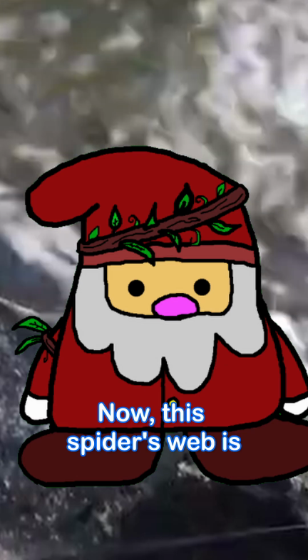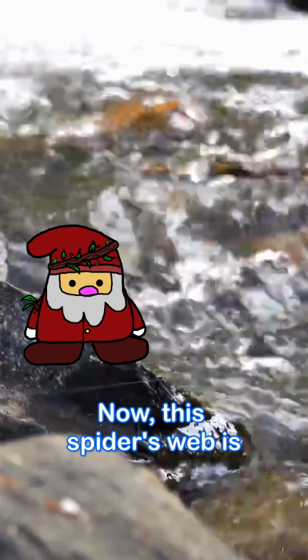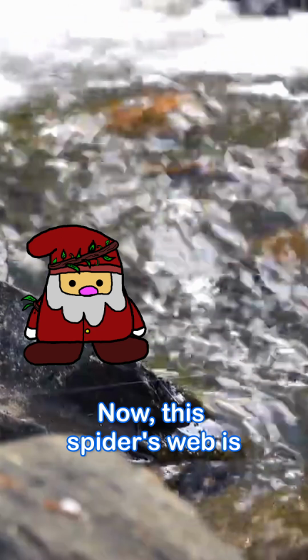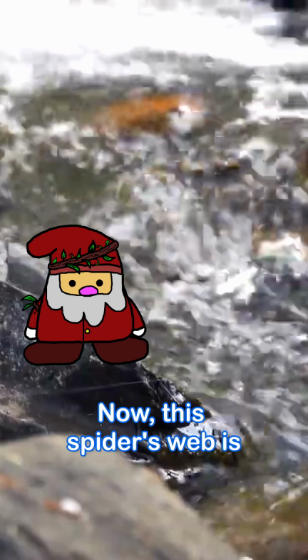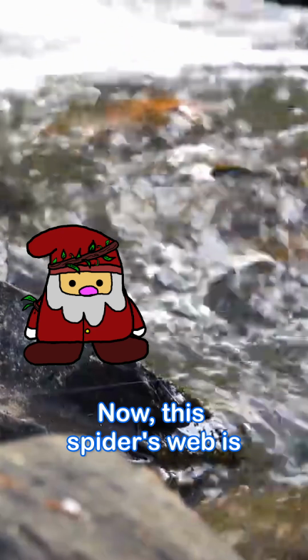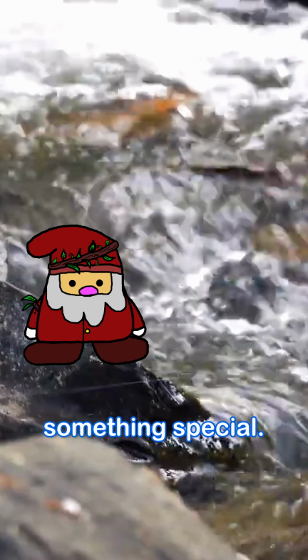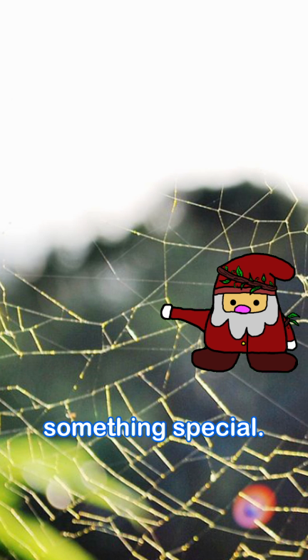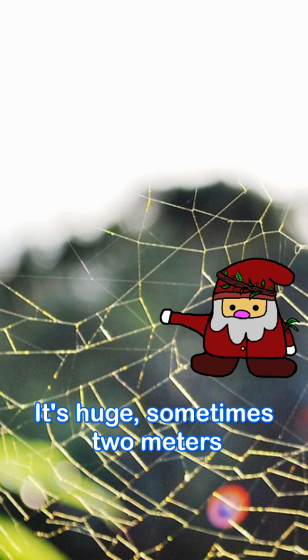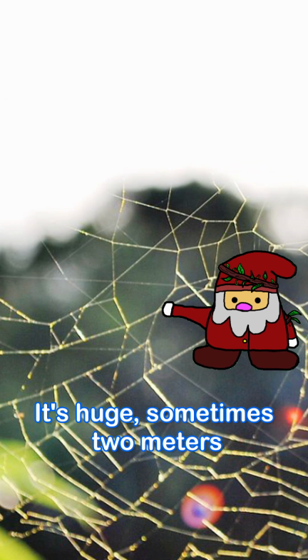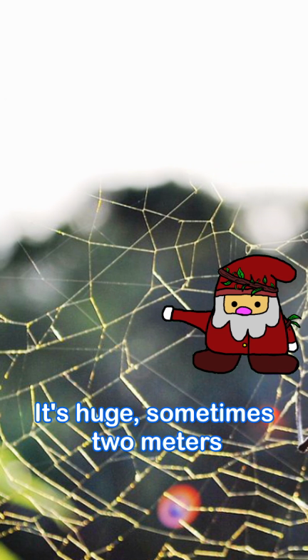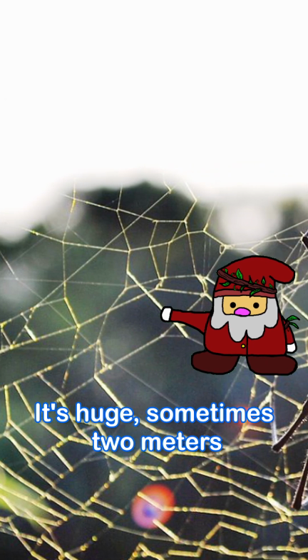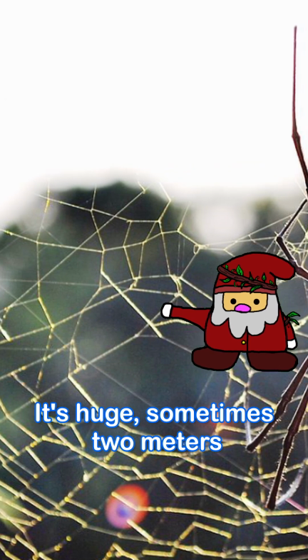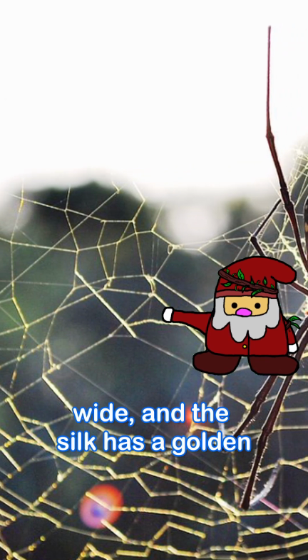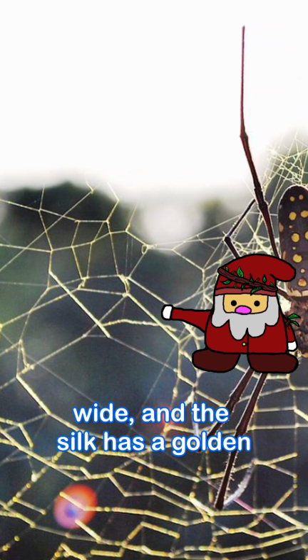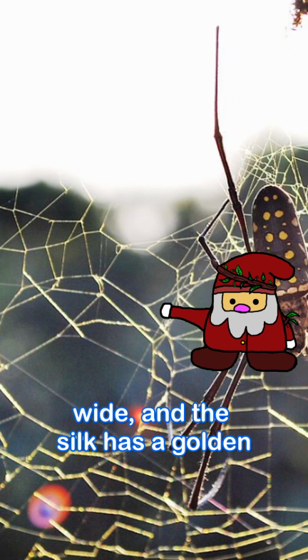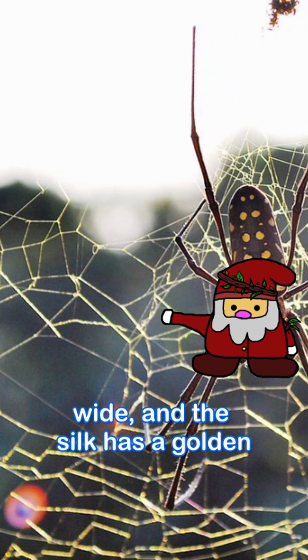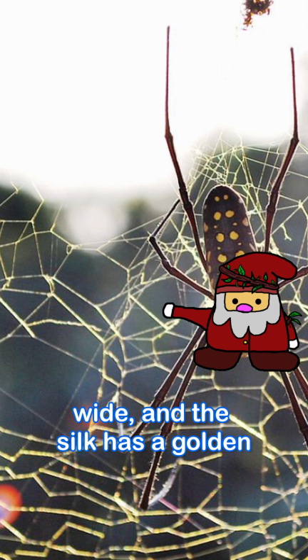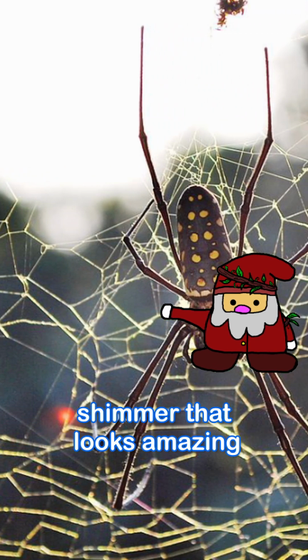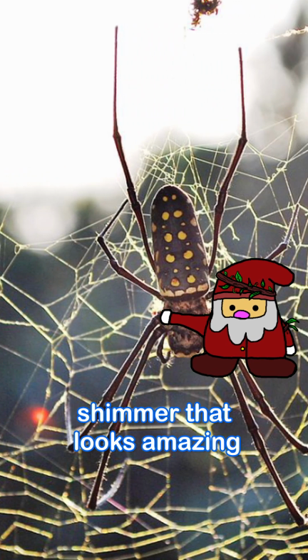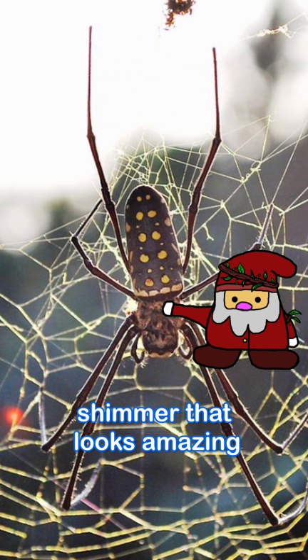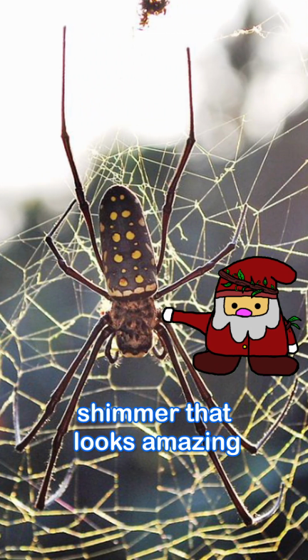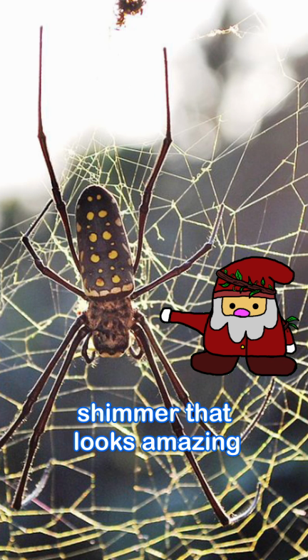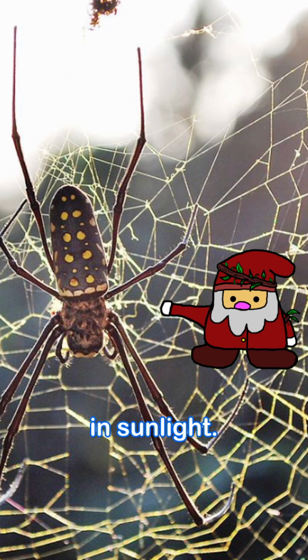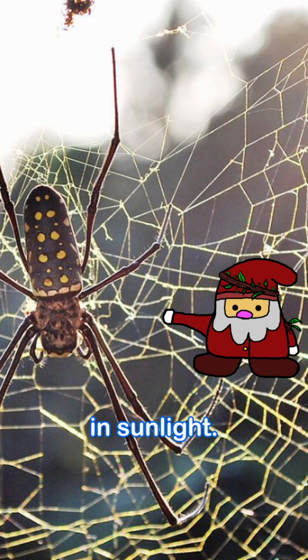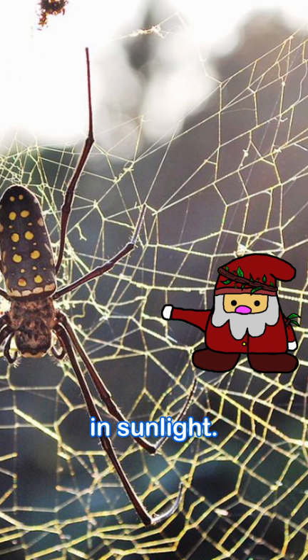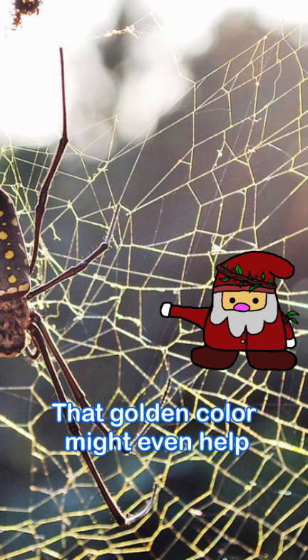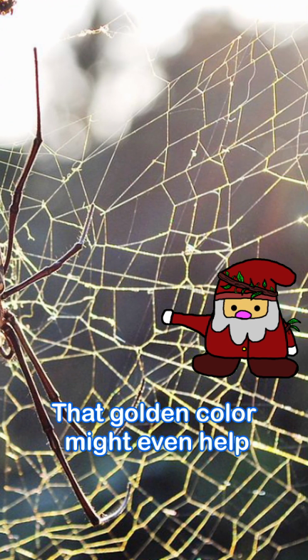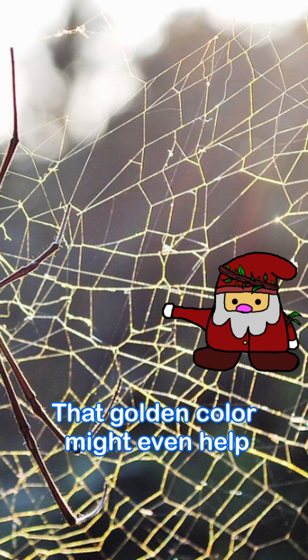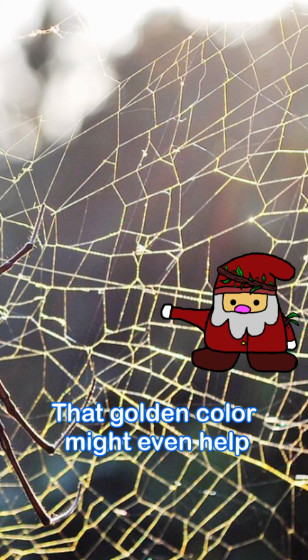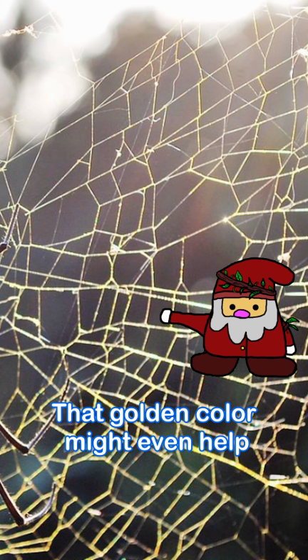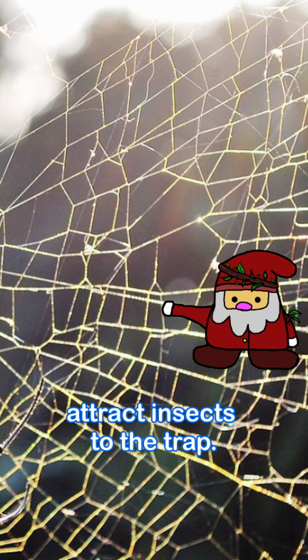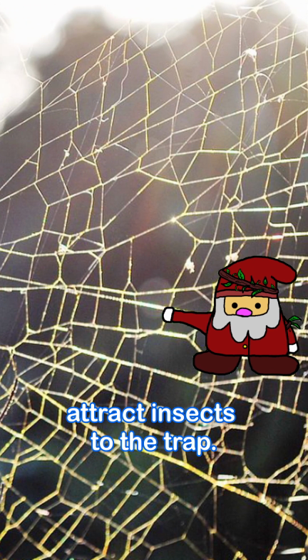This spider's web is something special. It's huge — sometimes 2 meters wide — and the silk has a golden shimmer that looks amazing in sunlight. That golden color might even help attract insects to the trap.